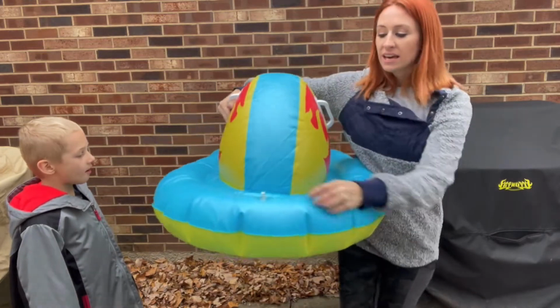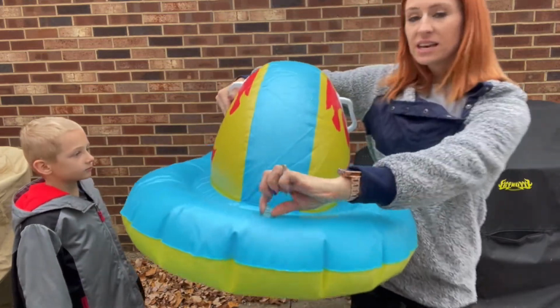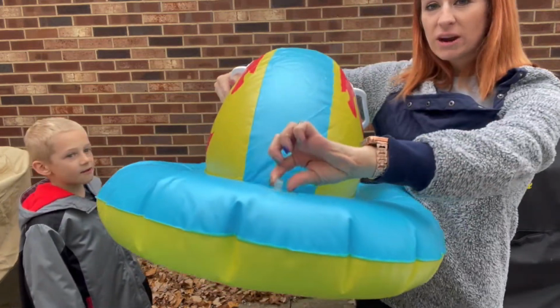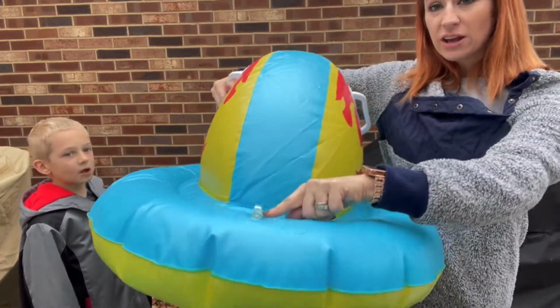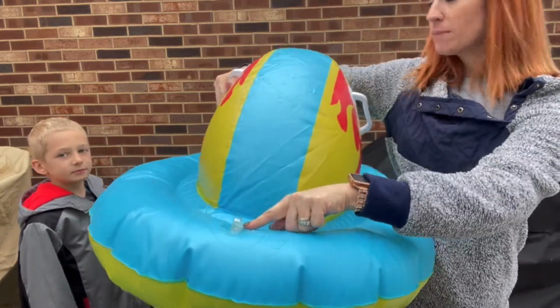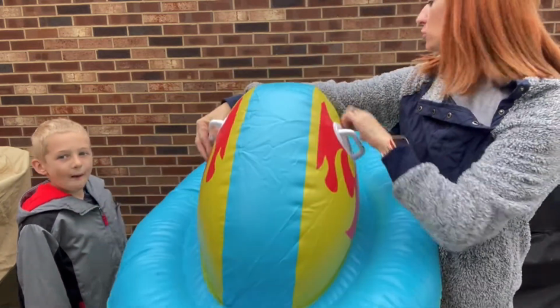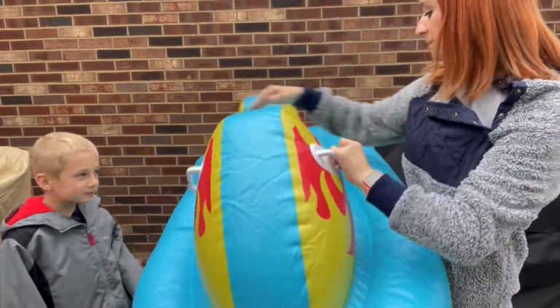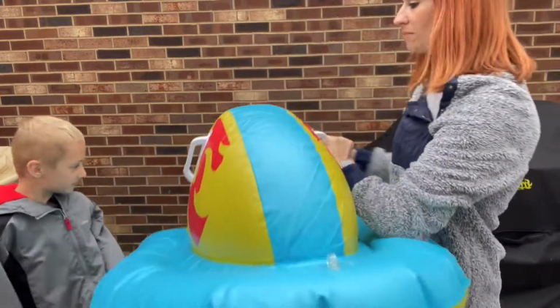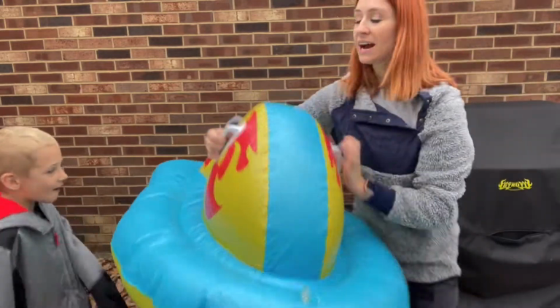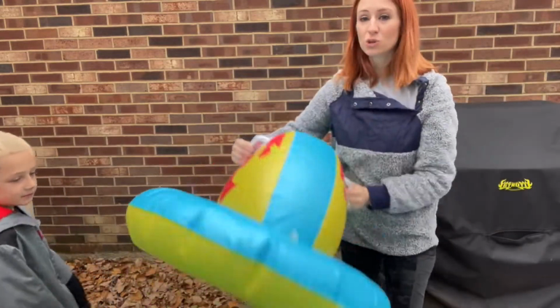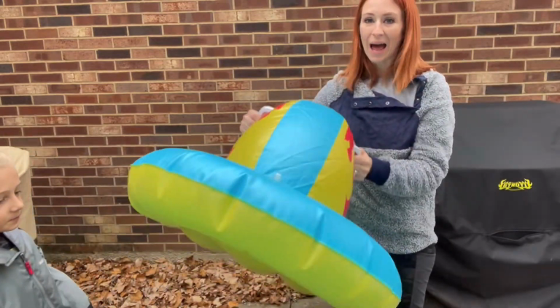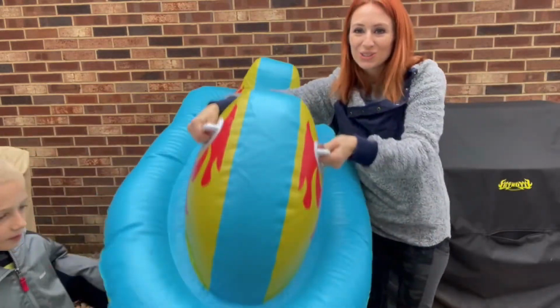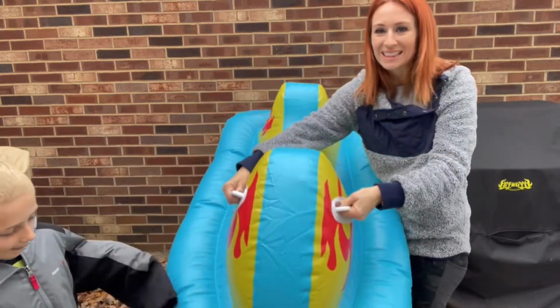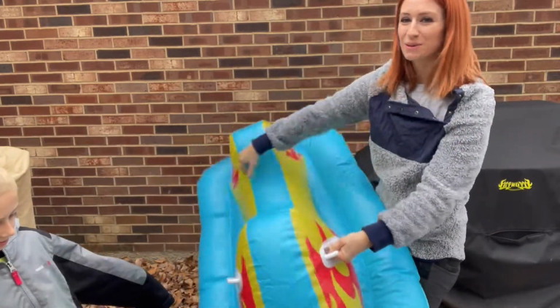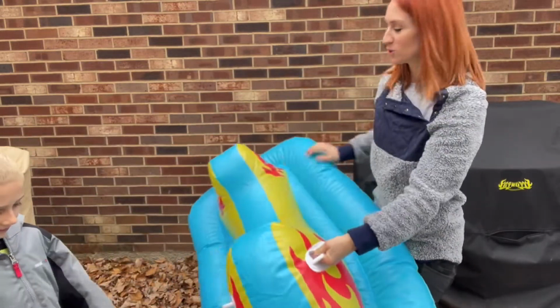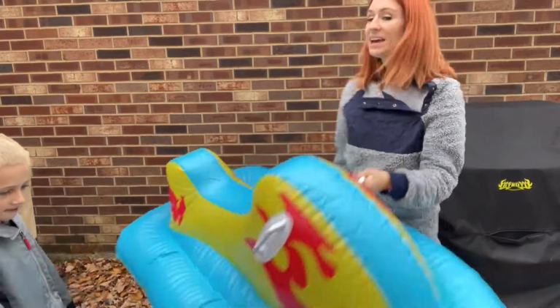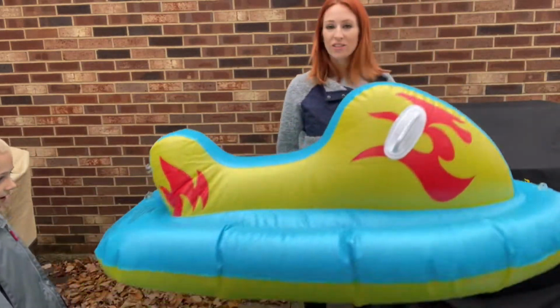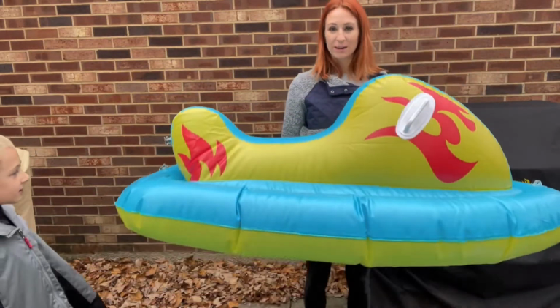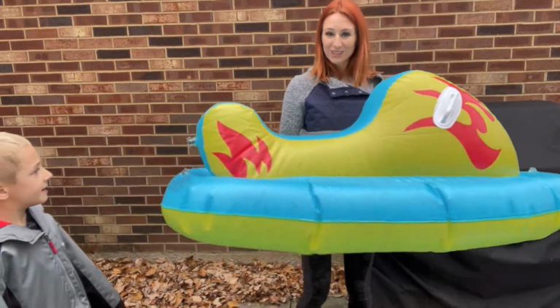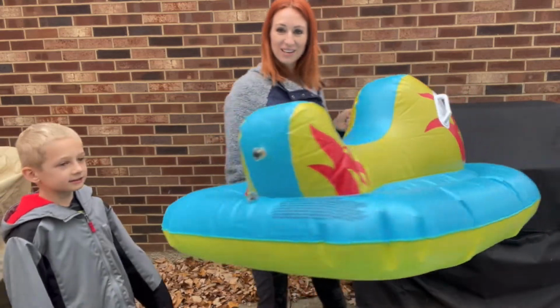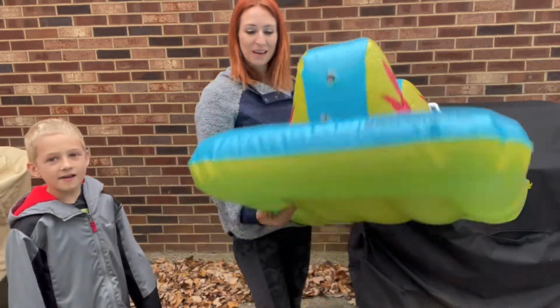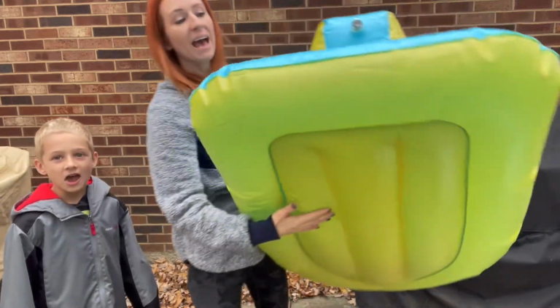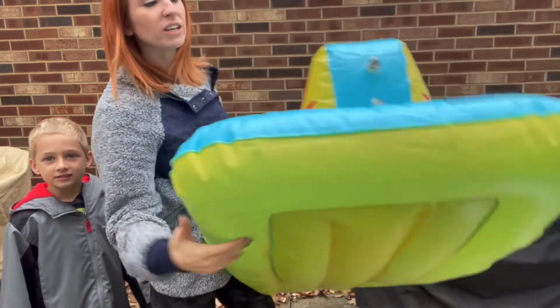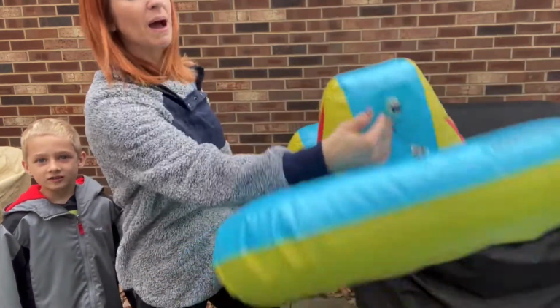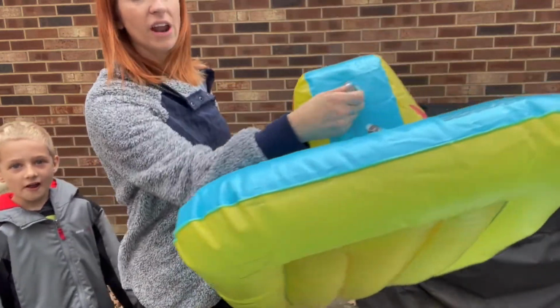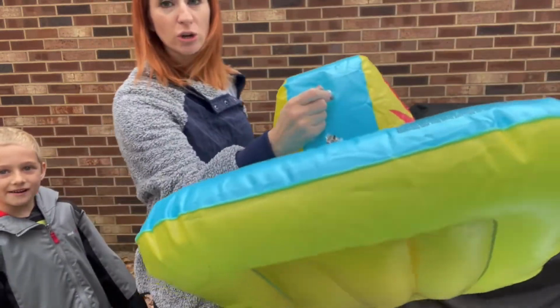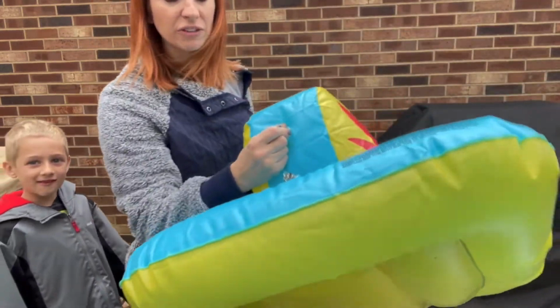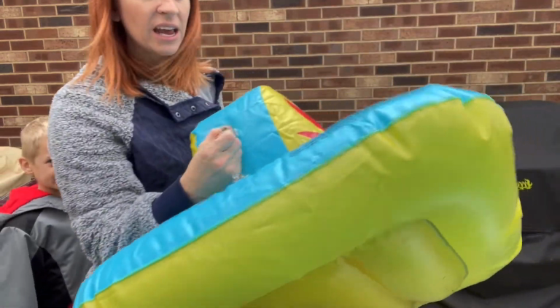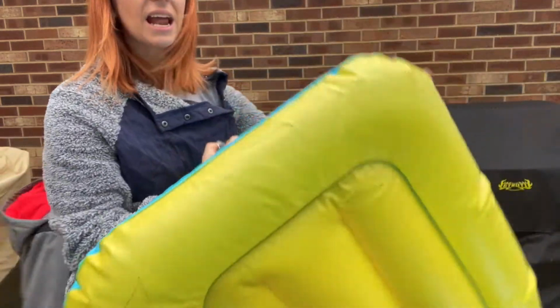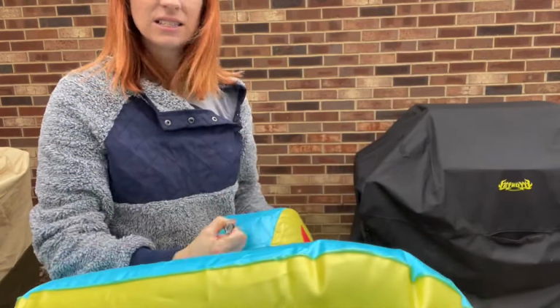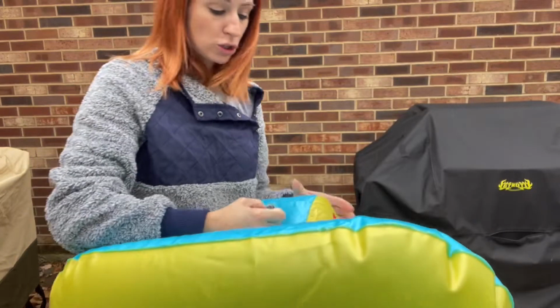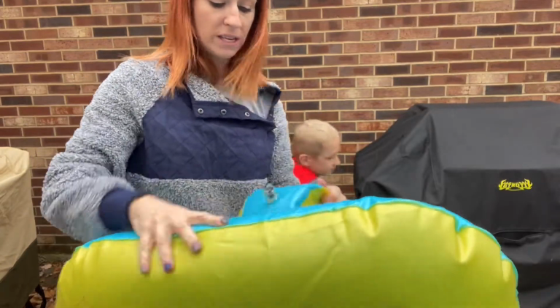It has a spot right here that you can attach a string, and then it has two cool handles to hold on to. And you guys, look at that — it is so big! And one thing in the back is that it has two pieces to it.